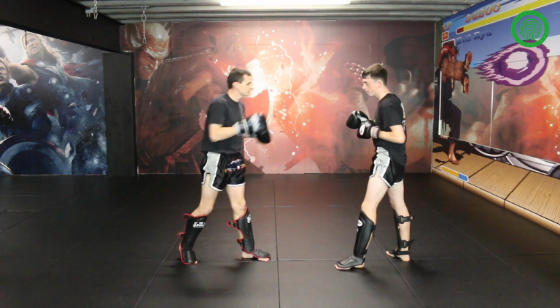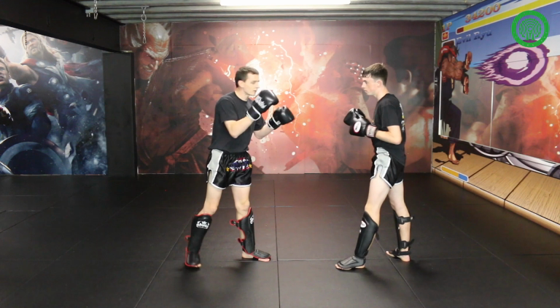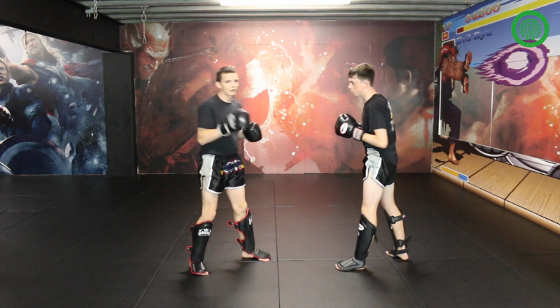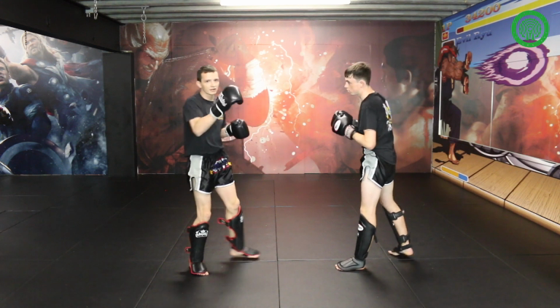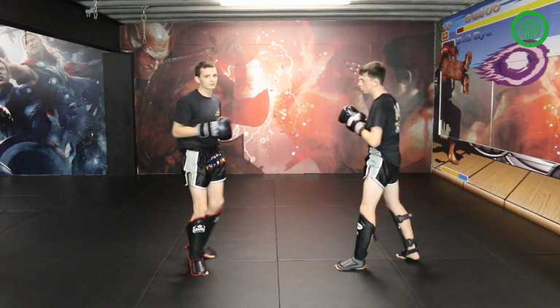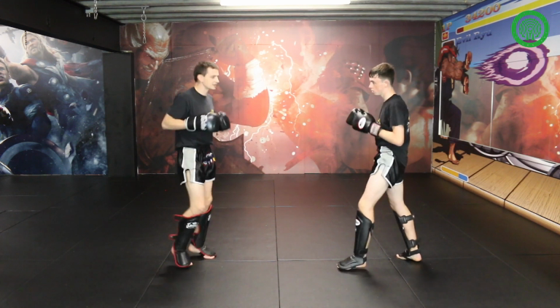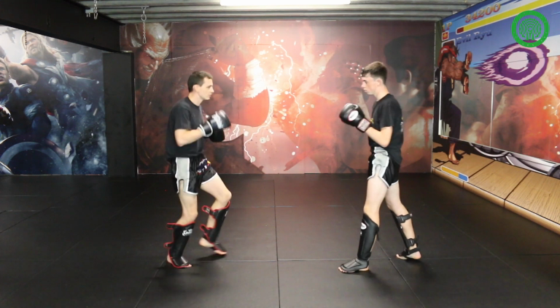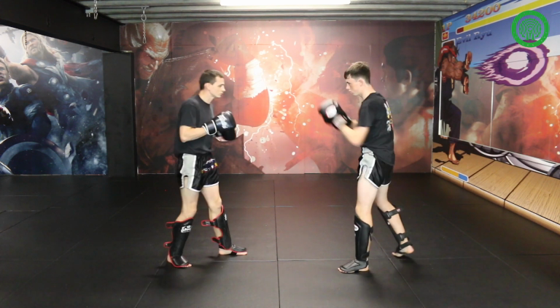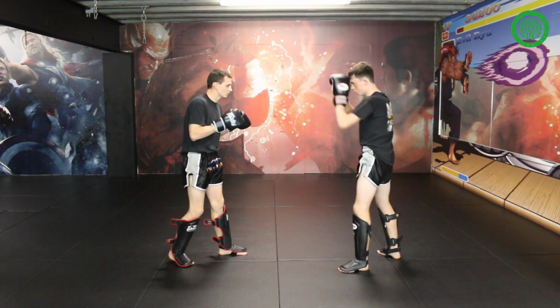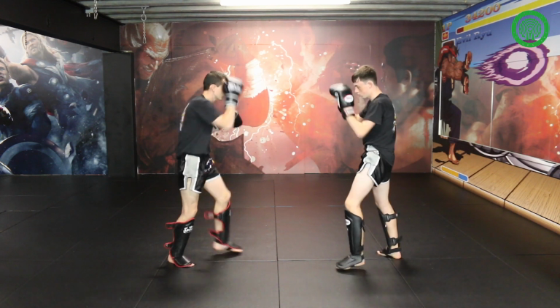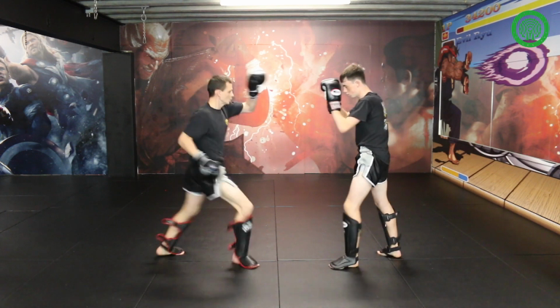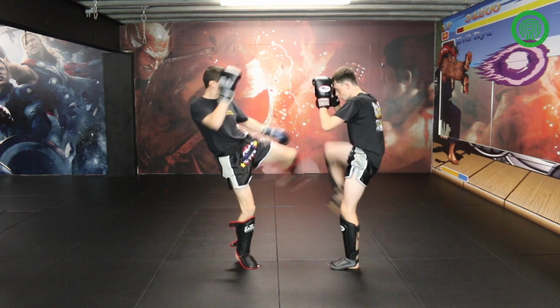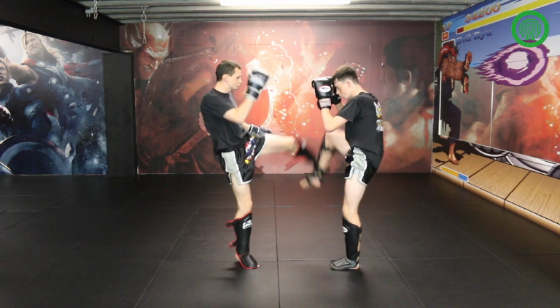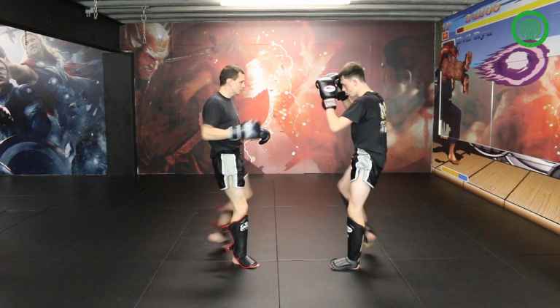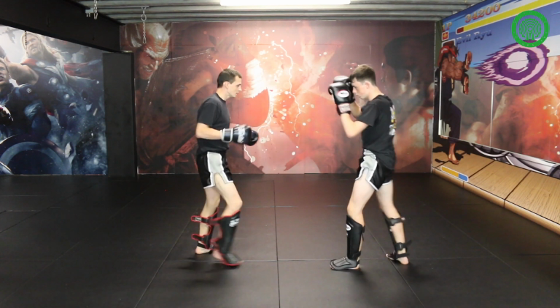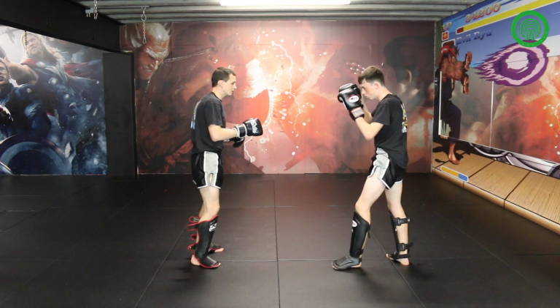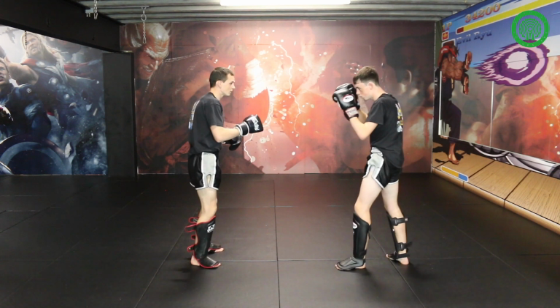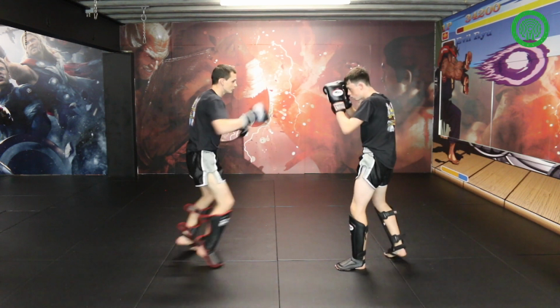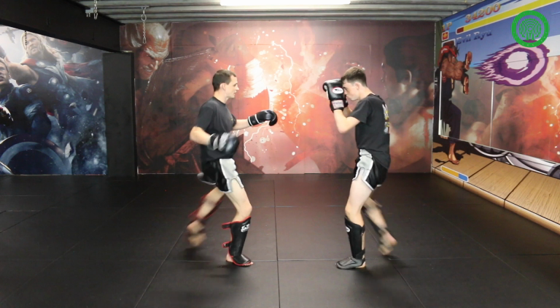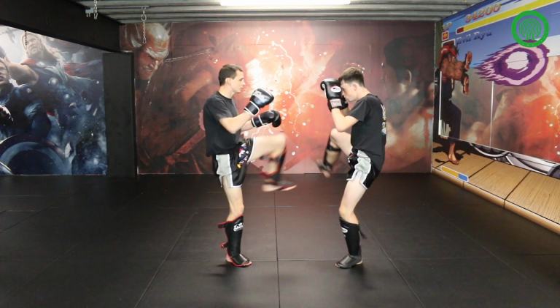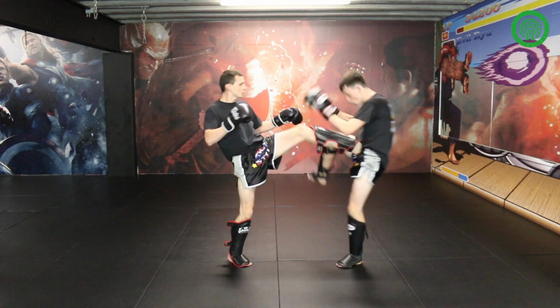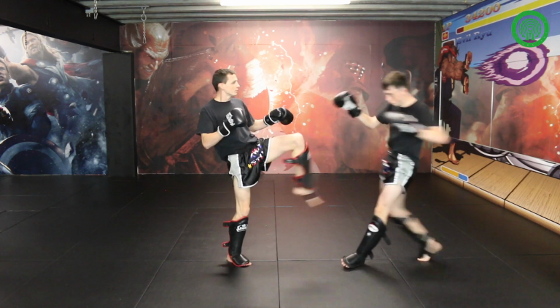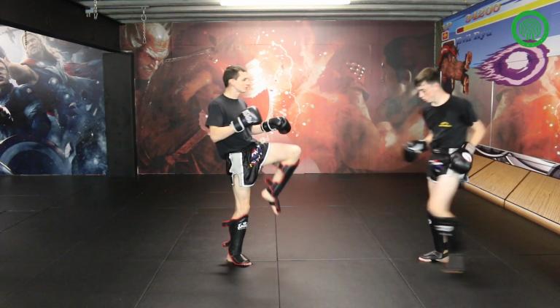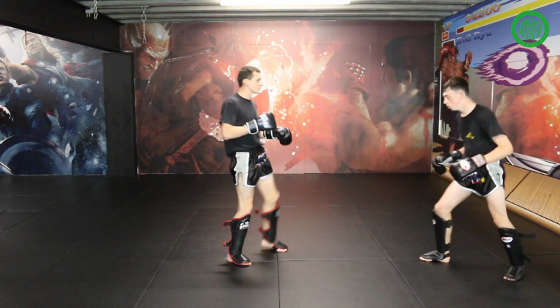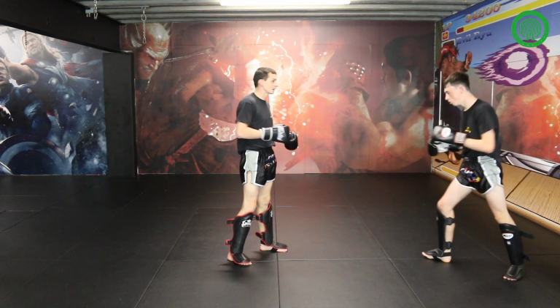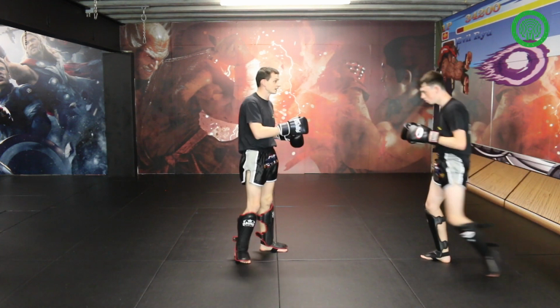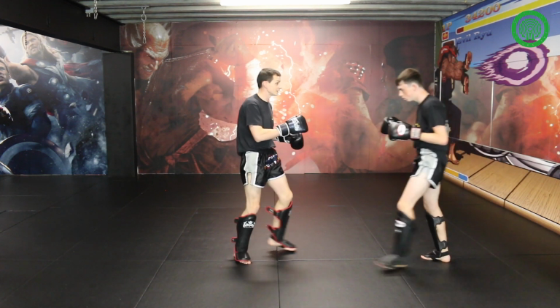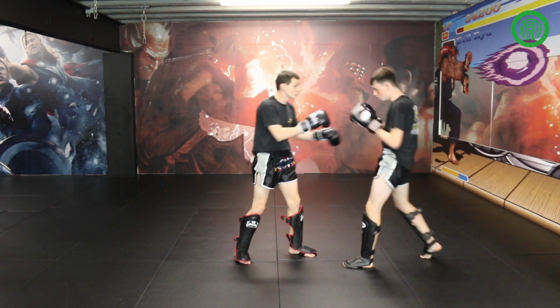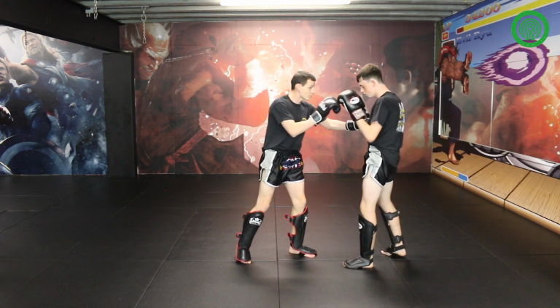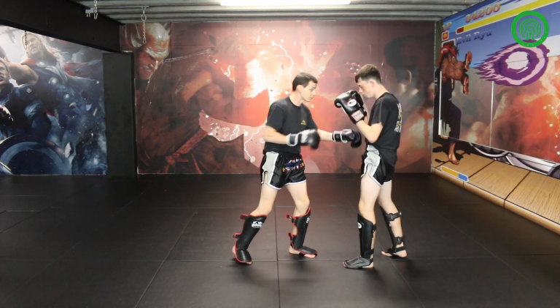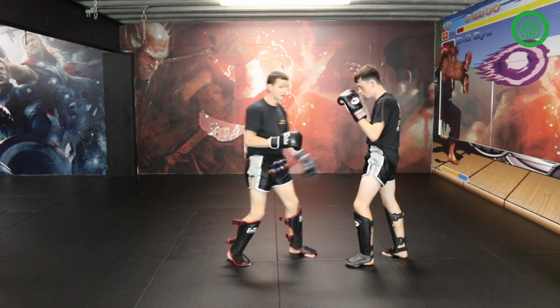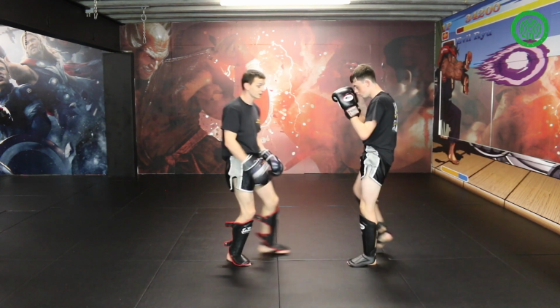This time I'll throw a left kick — the last example. When he blocks, you're going to come inside his block and push kick him away. He leaves the stomach open by blocking my left kick.